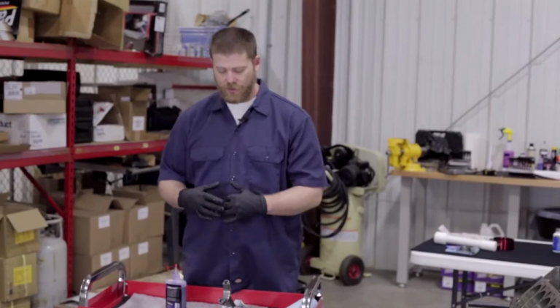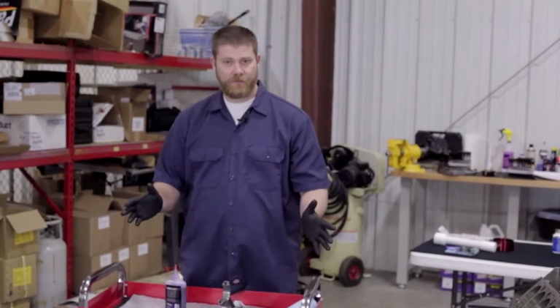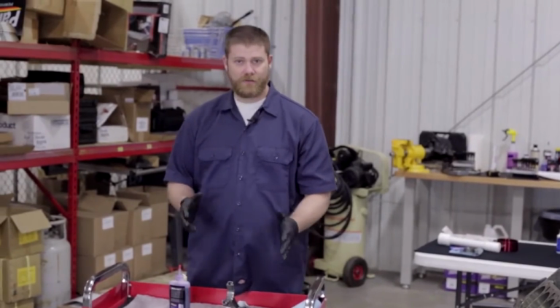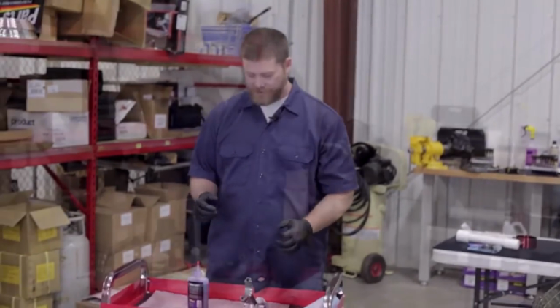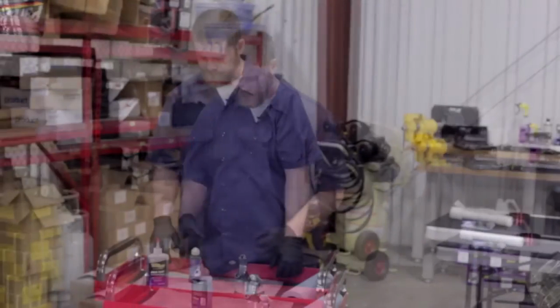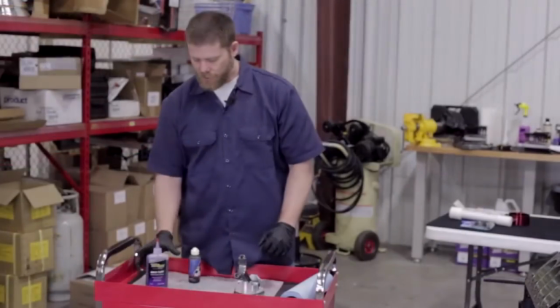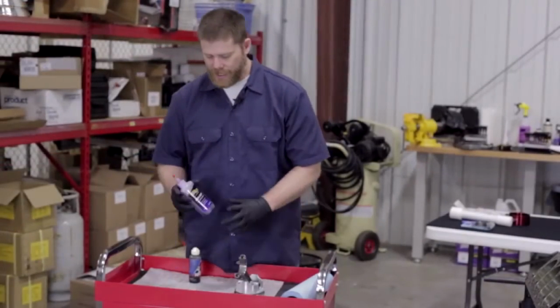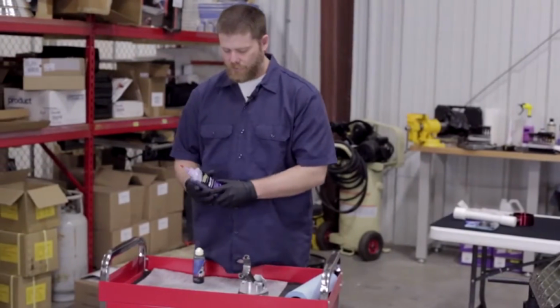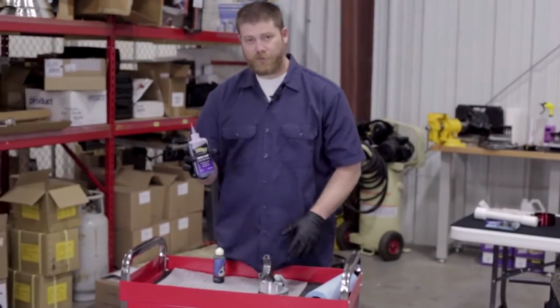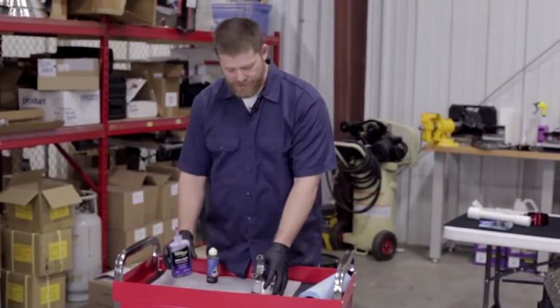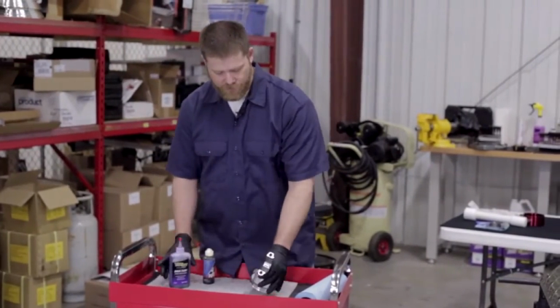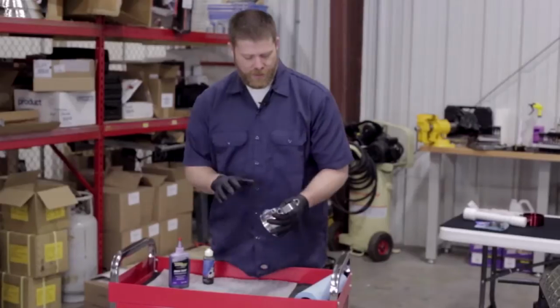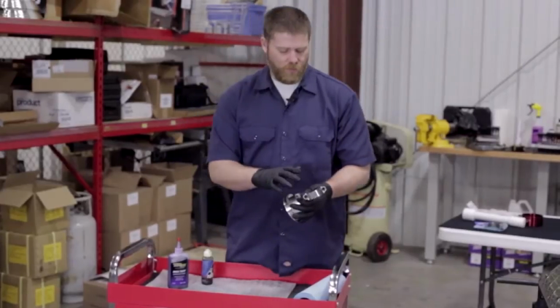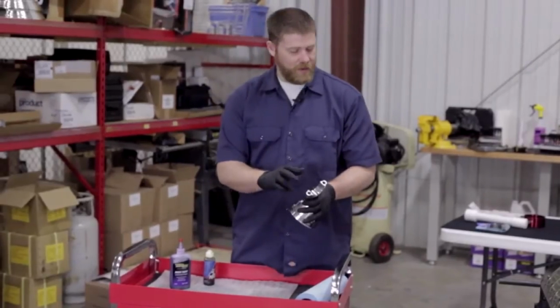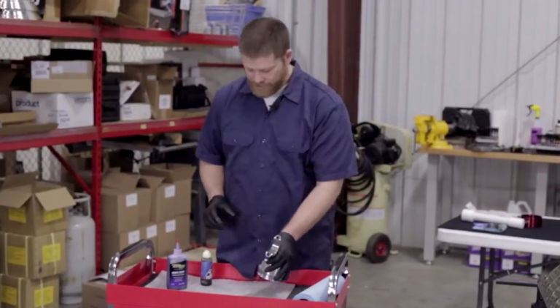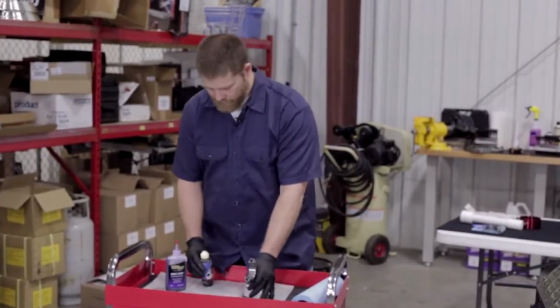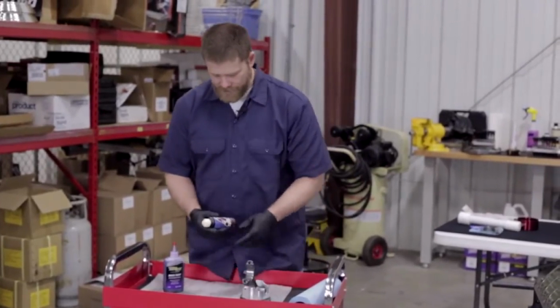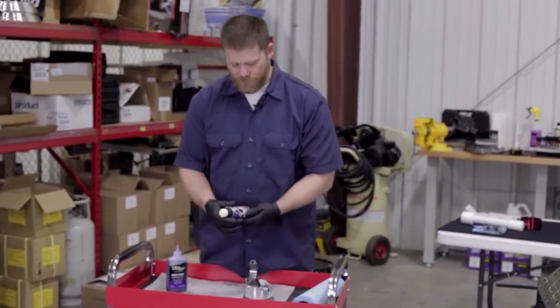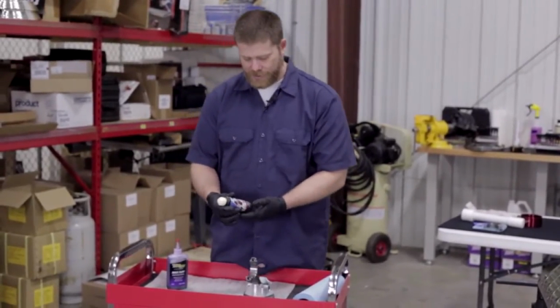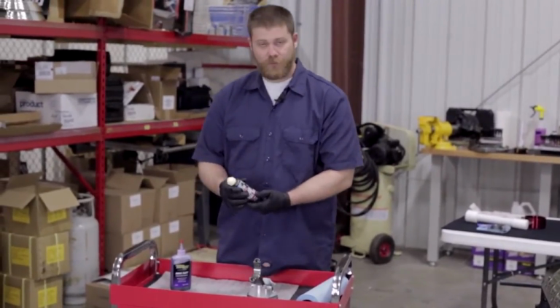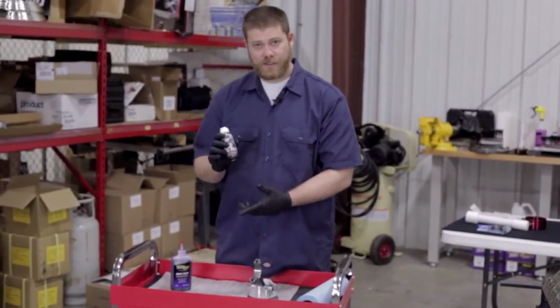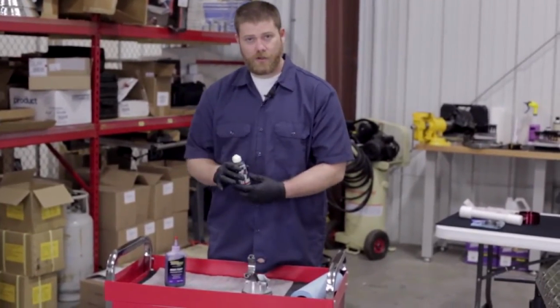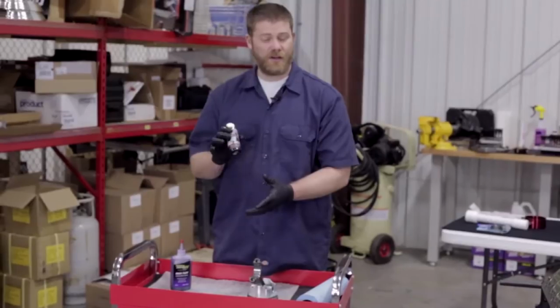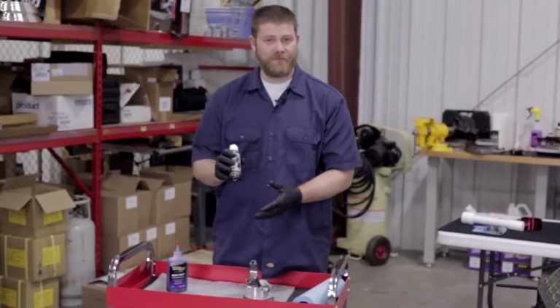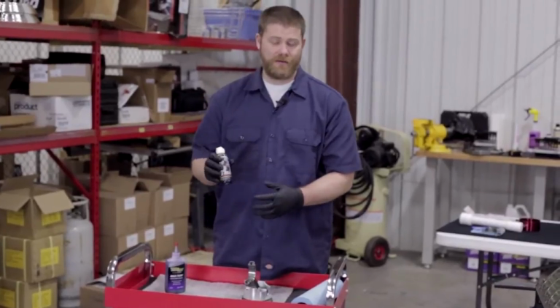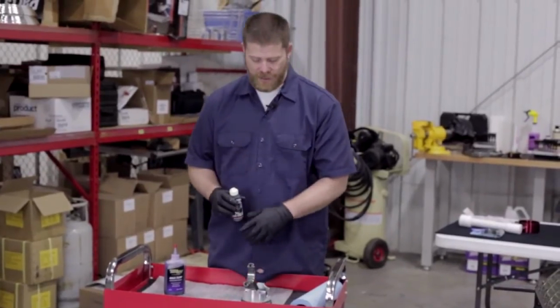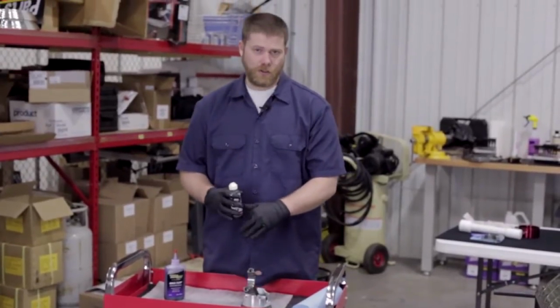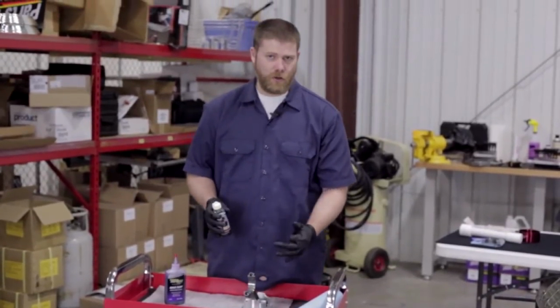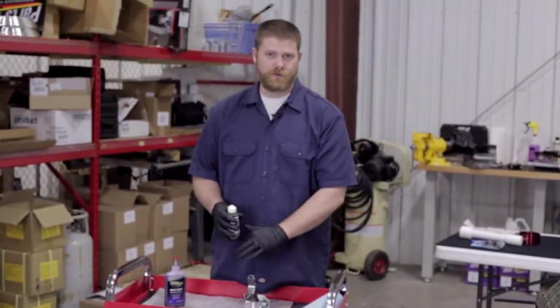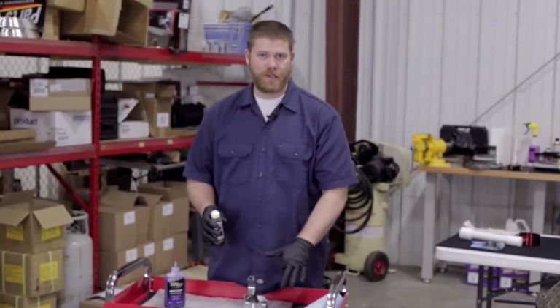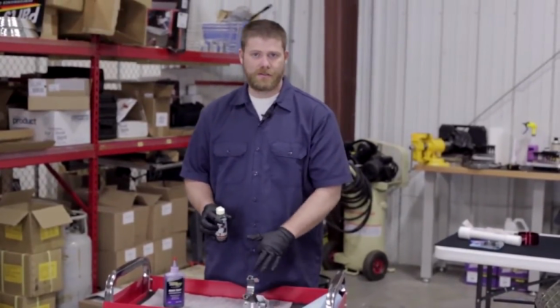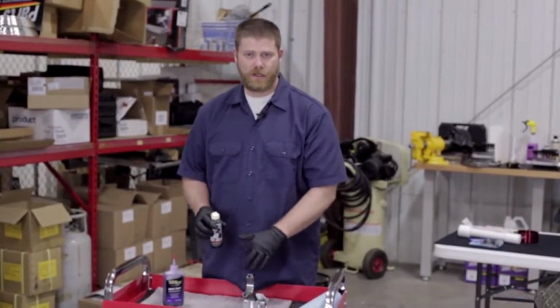We're going to lubricate everything for the final time. We're going to use our Royal Purple Max Tuff for the rod bearings, and then we've got a special lubricant that's just for piston rings. If you don't have this or can't find it, you can use motor oil to lubricate the piston rings.